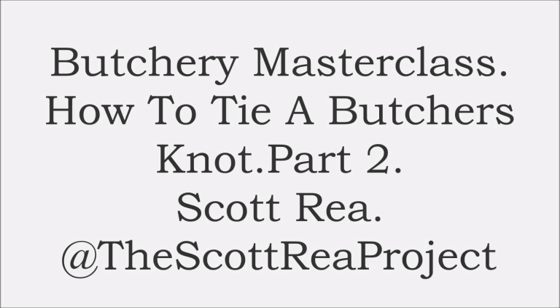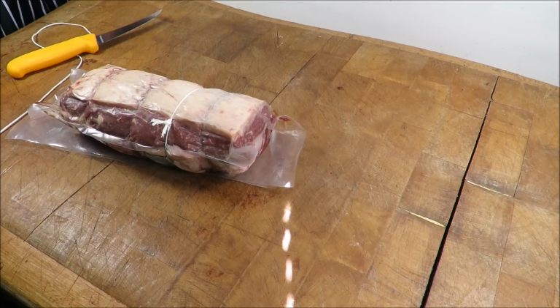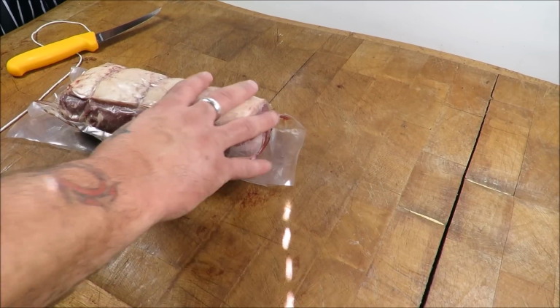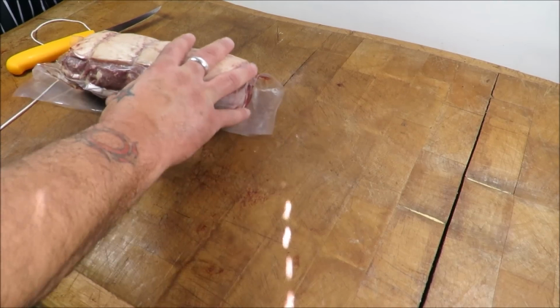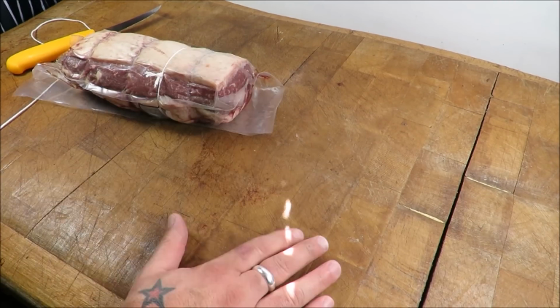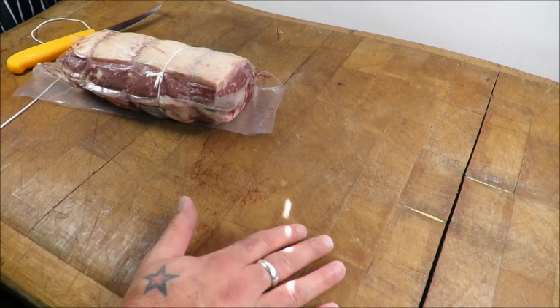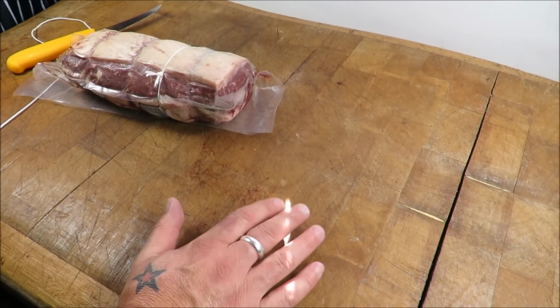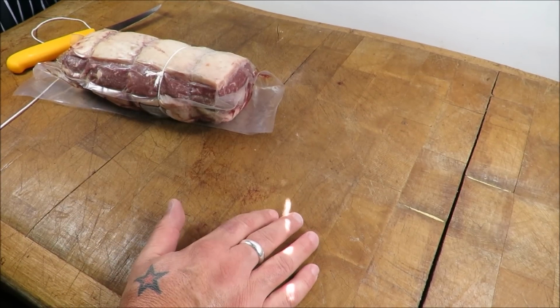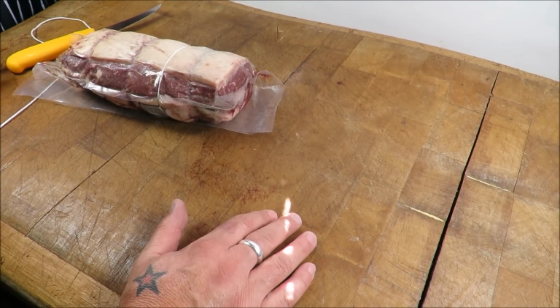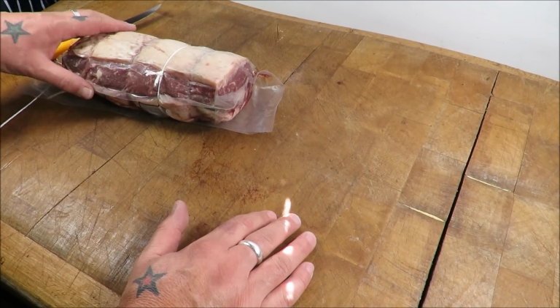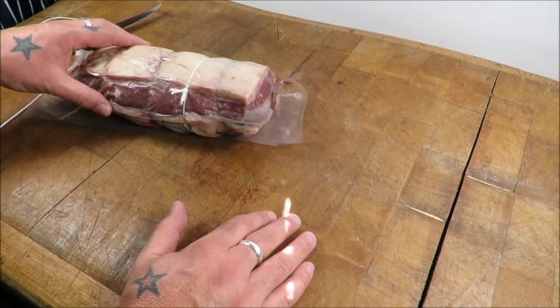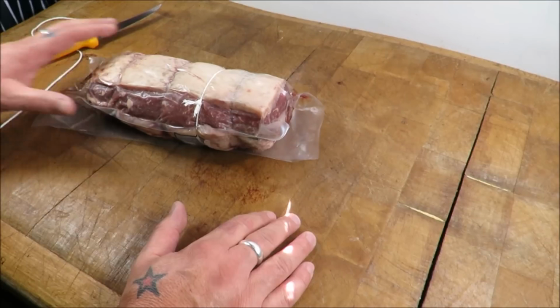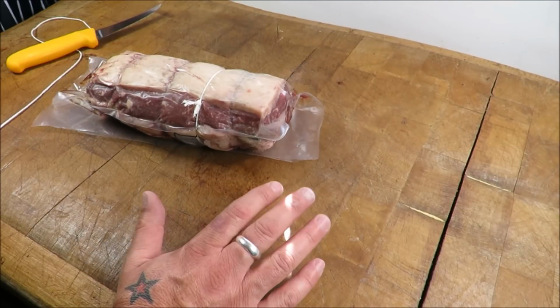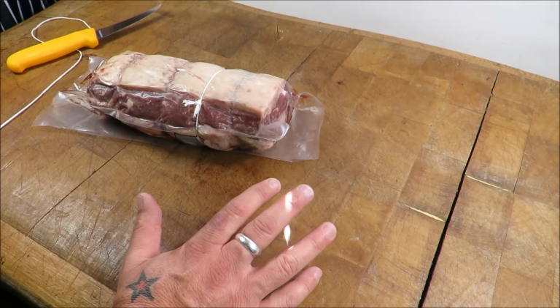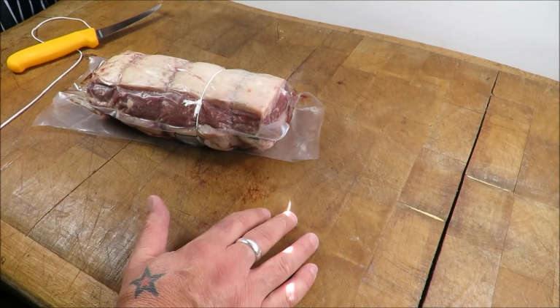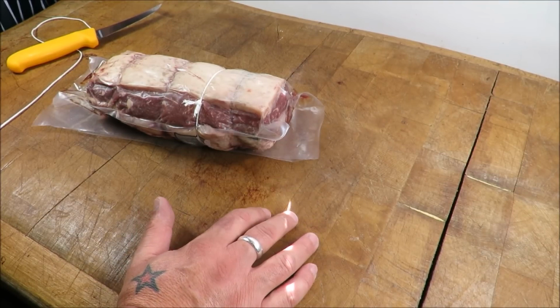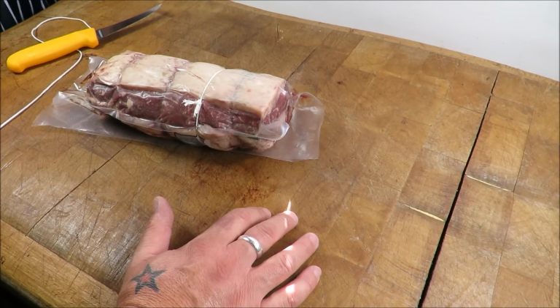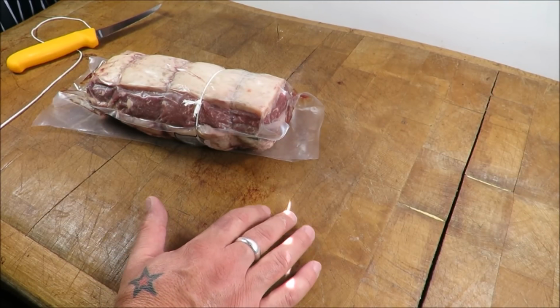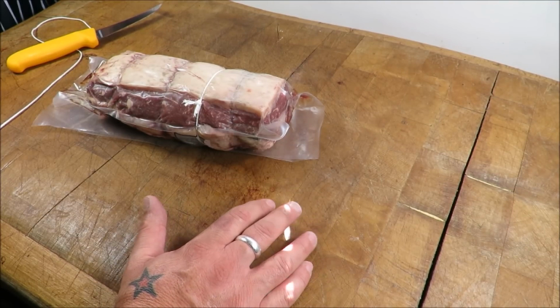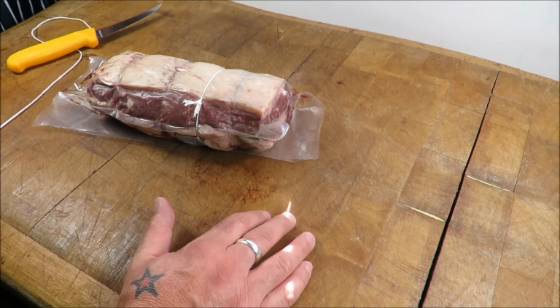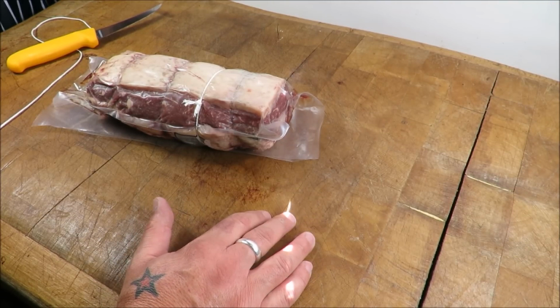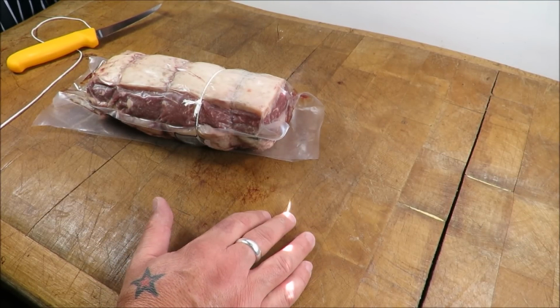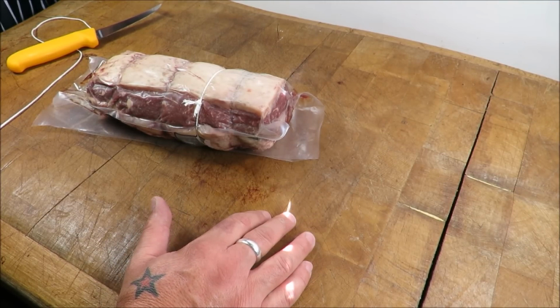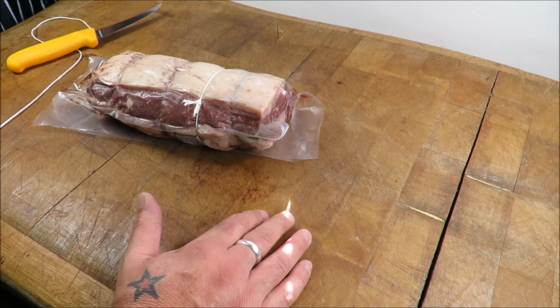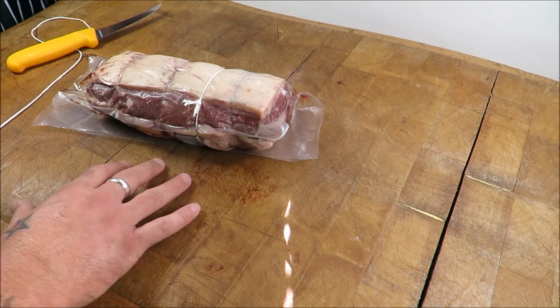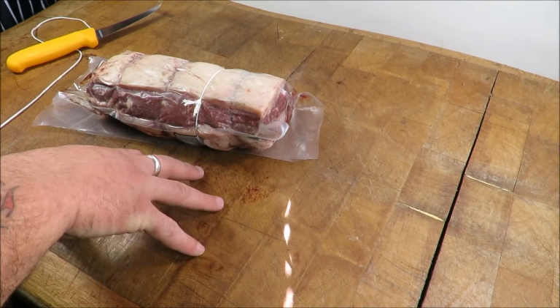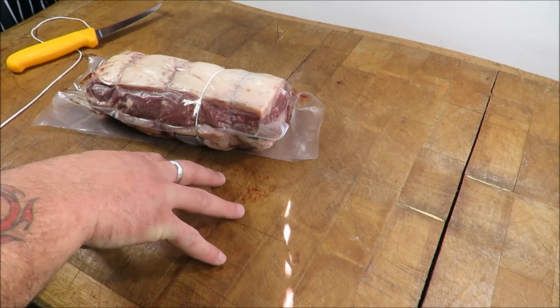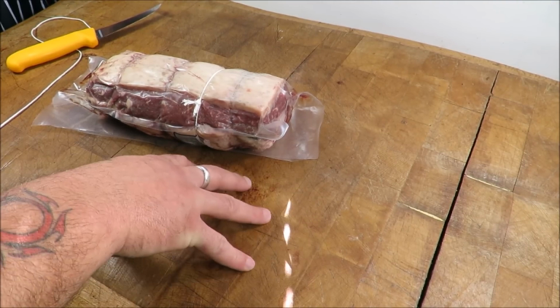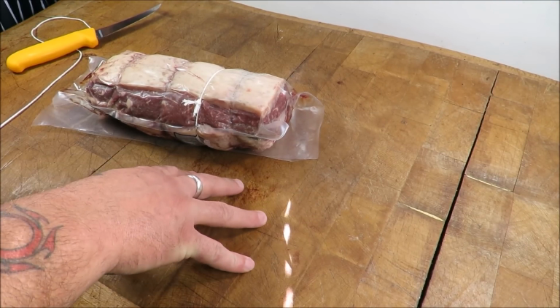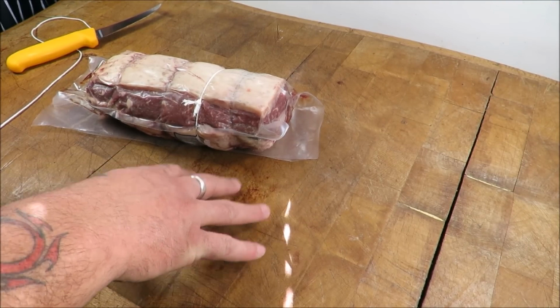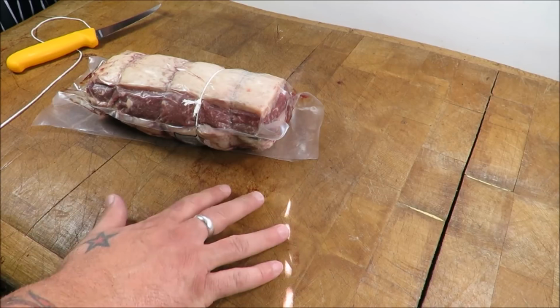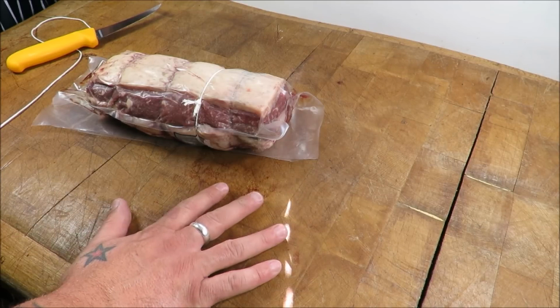Hi there my friends and welcome back to the Scott Reed Project. Today it's another little butchery masterclass — how to tie a butcher's knot, part two.